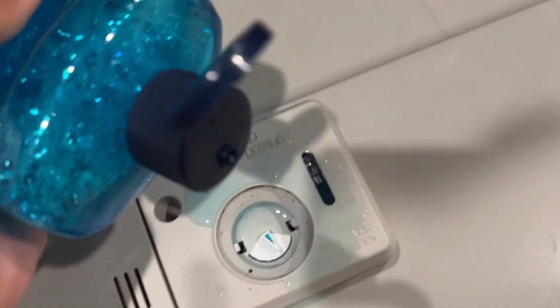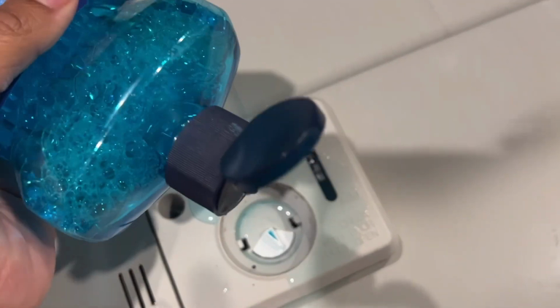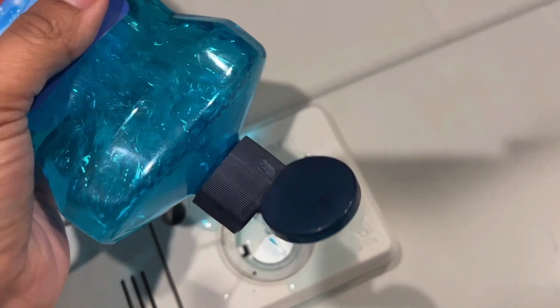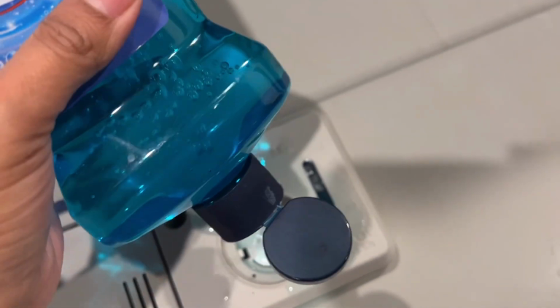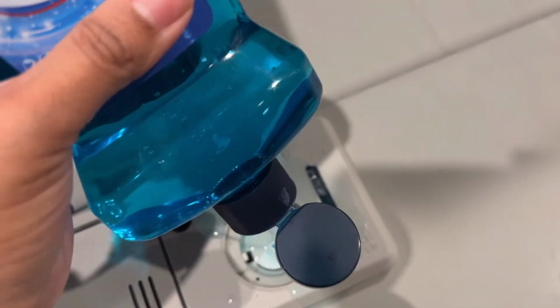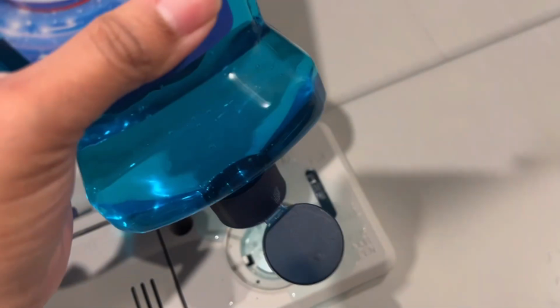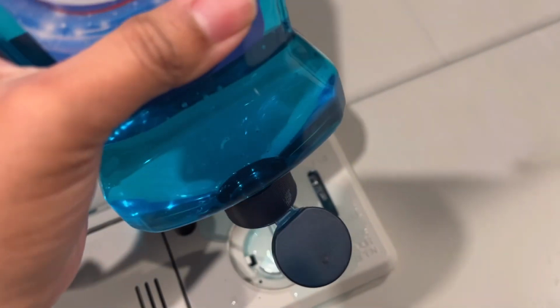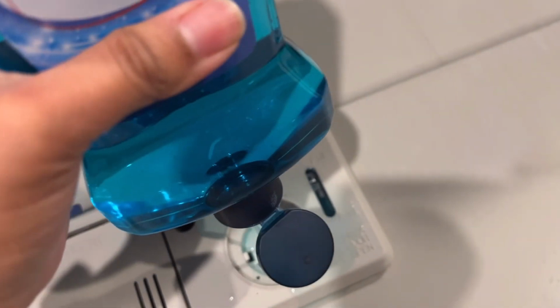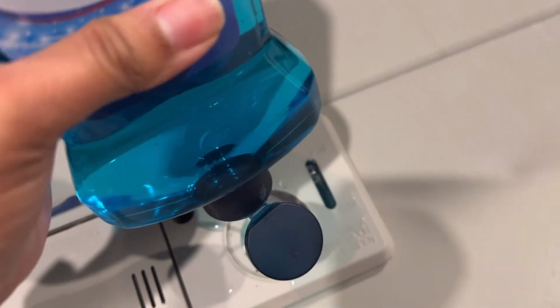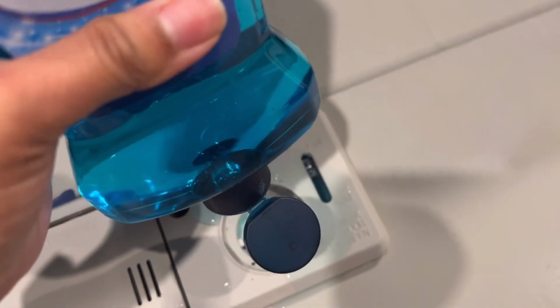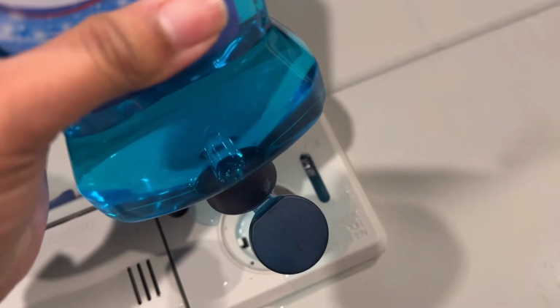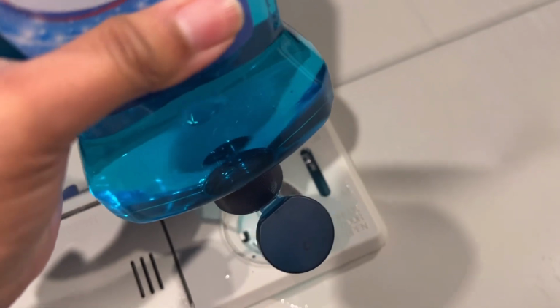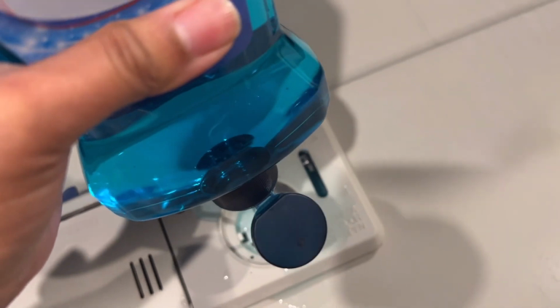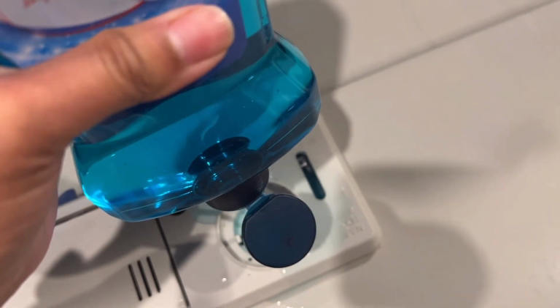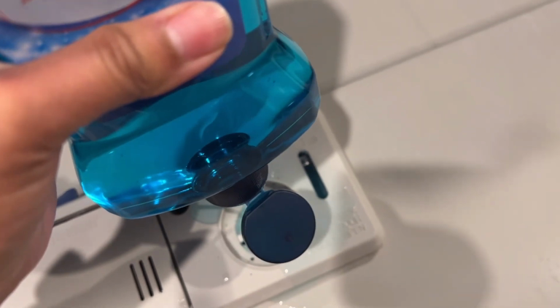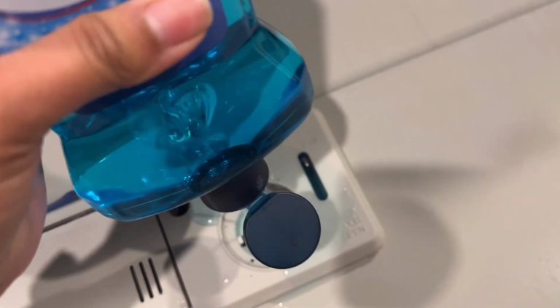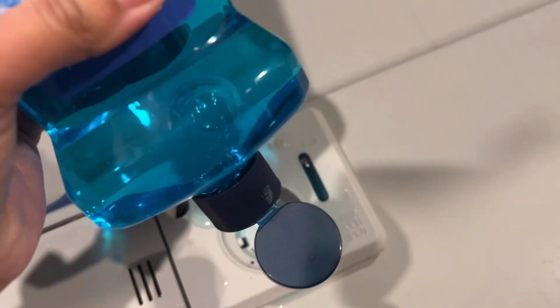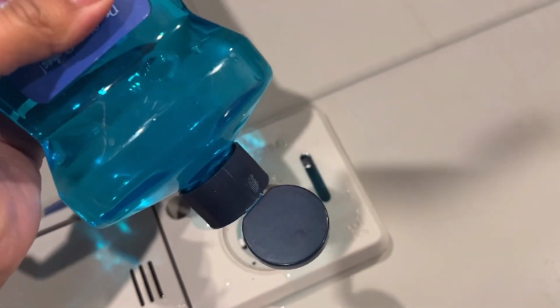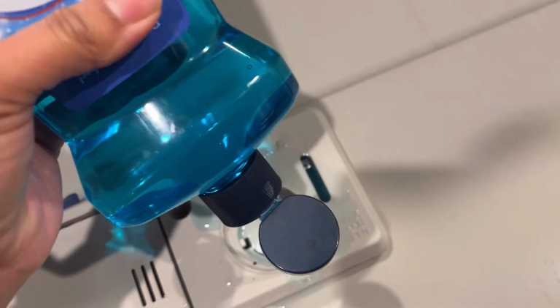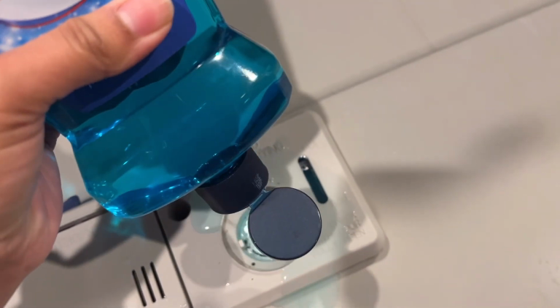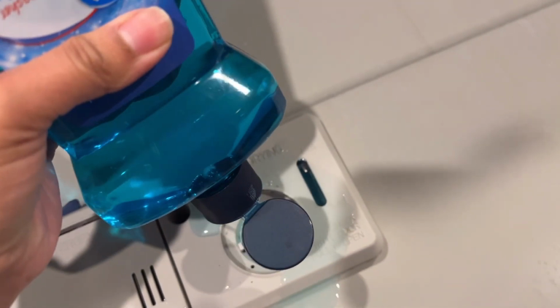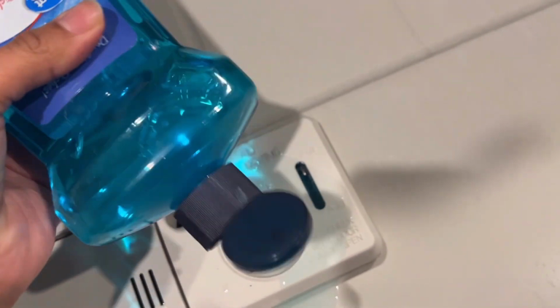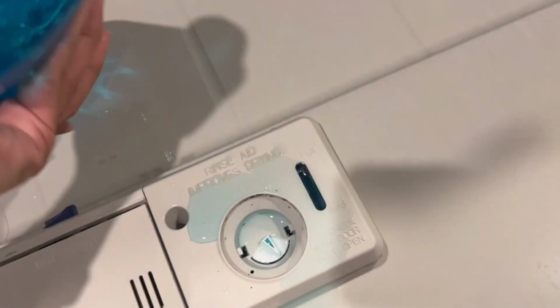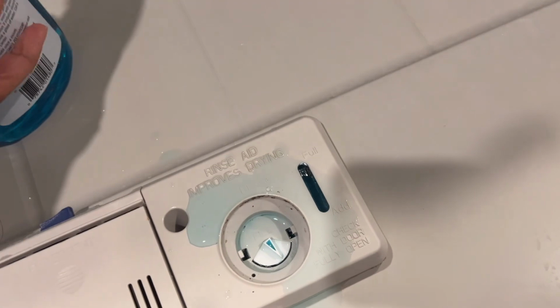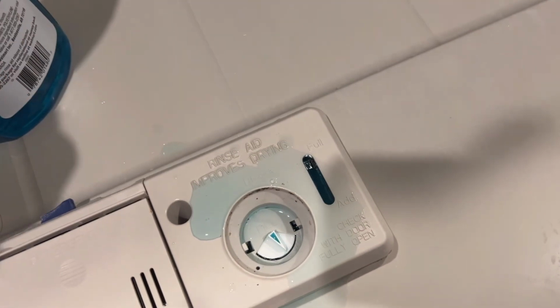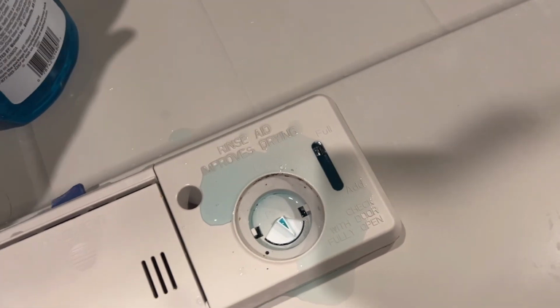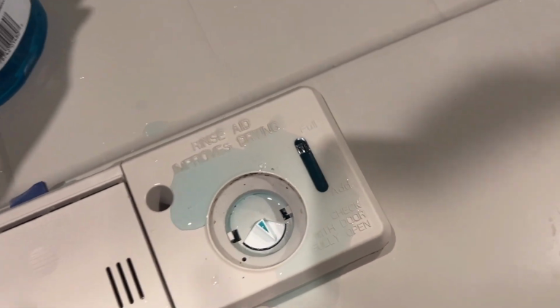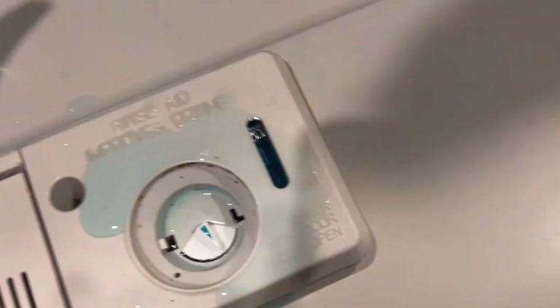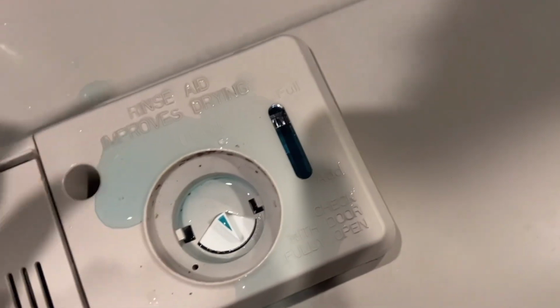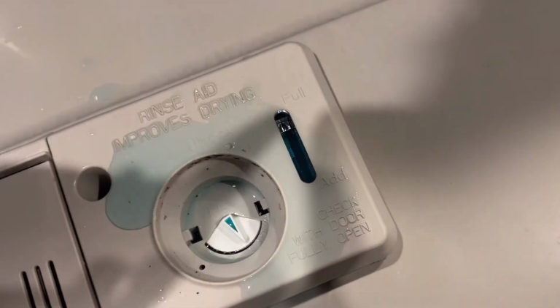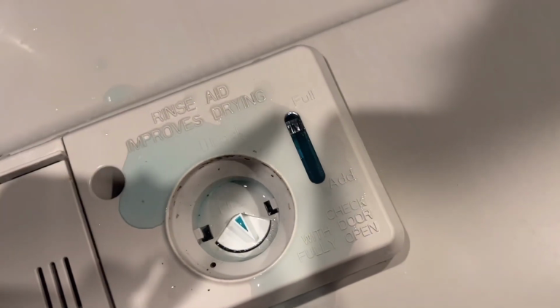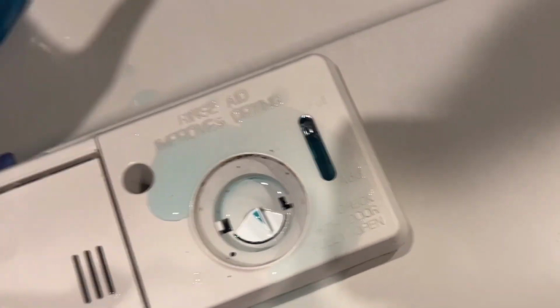Still got to add more. There we go. Excuse my mess — don't make a mess when you do yours. There we go, now it's full.